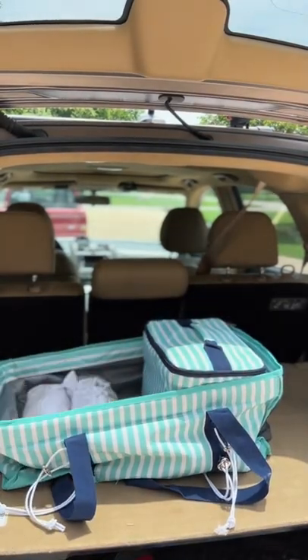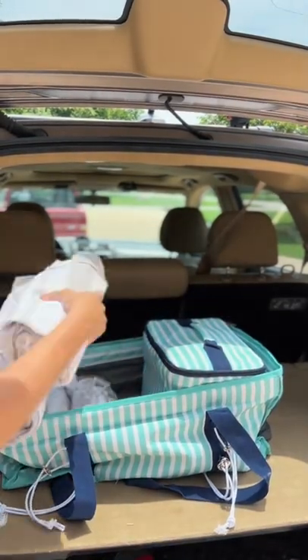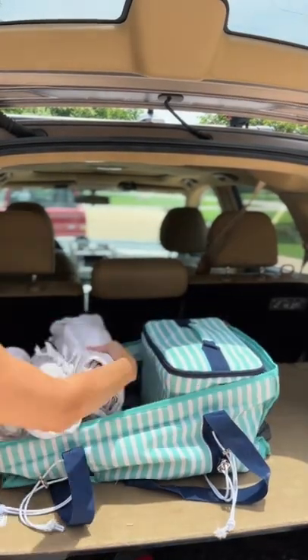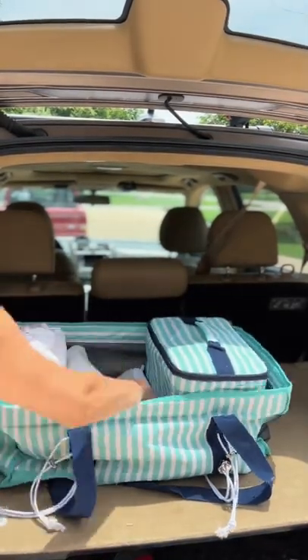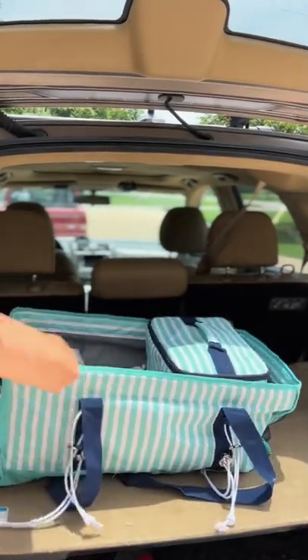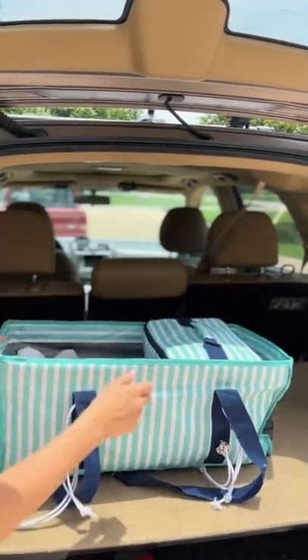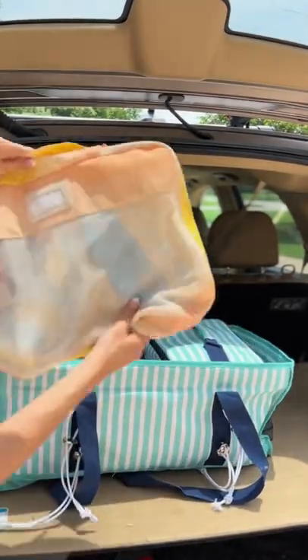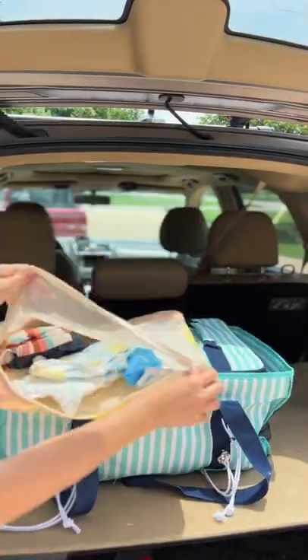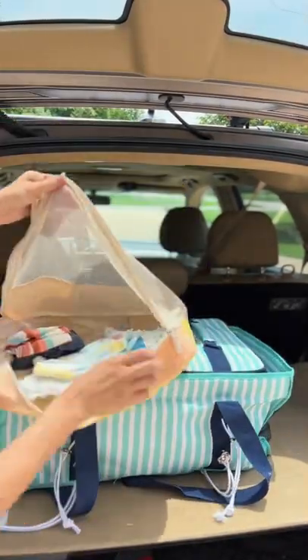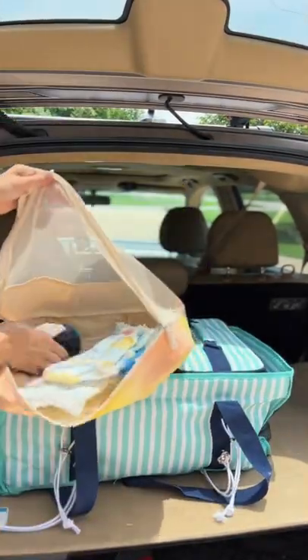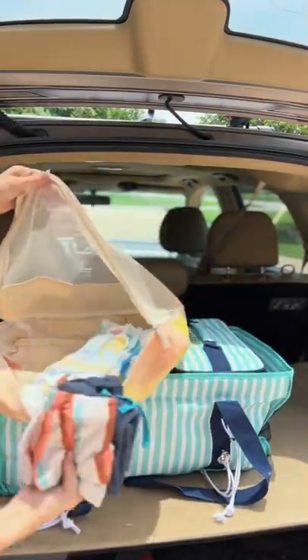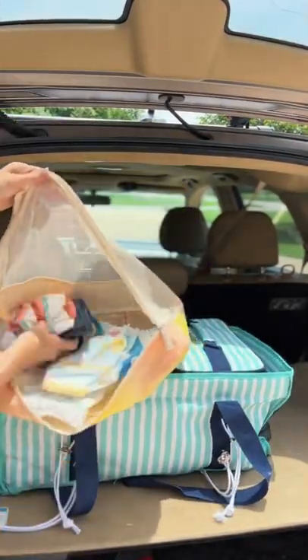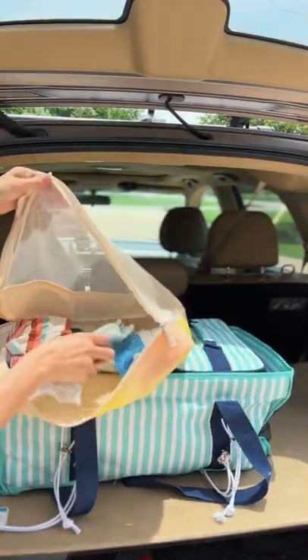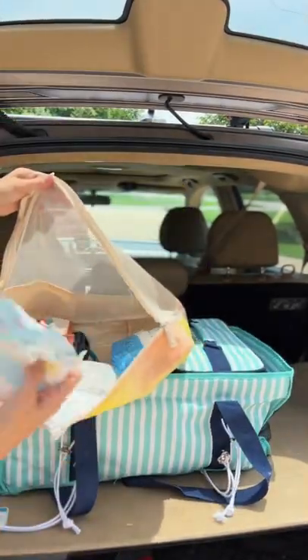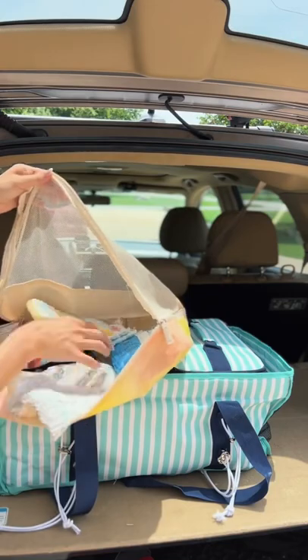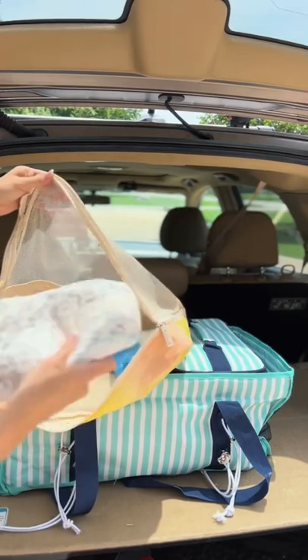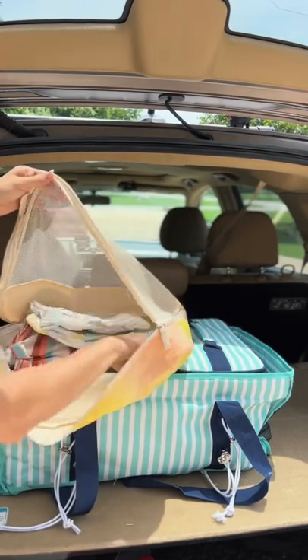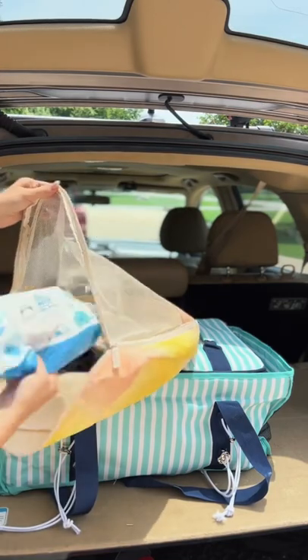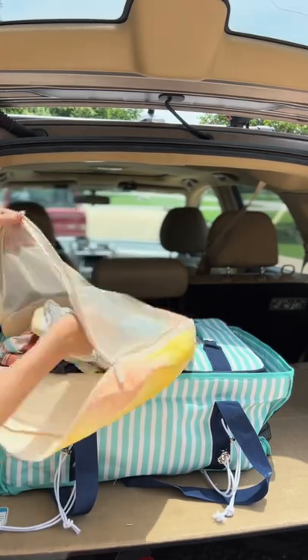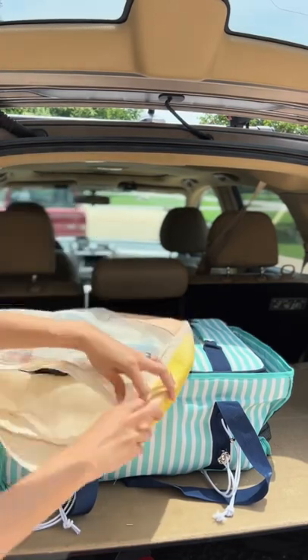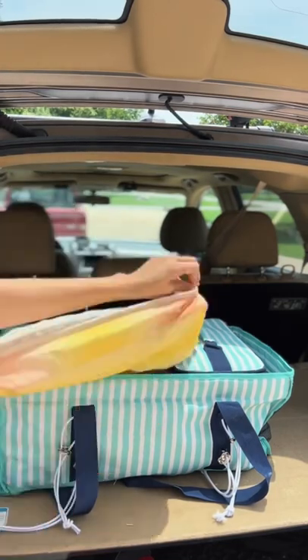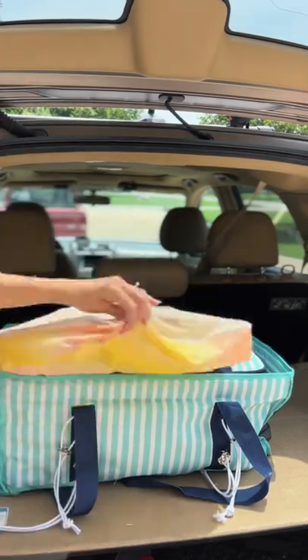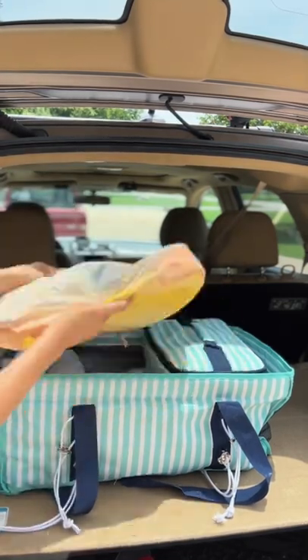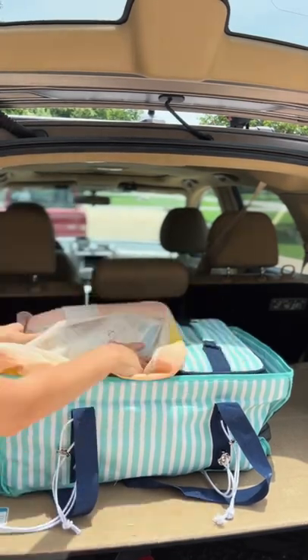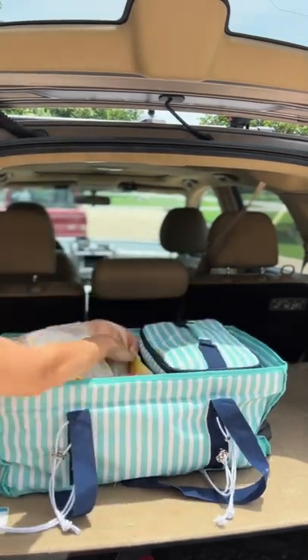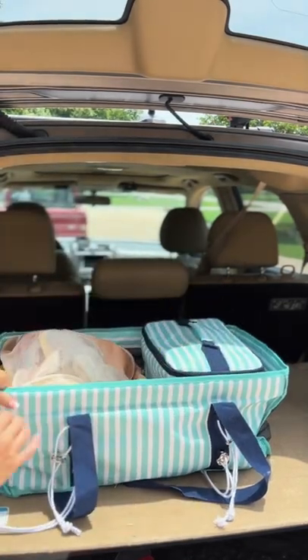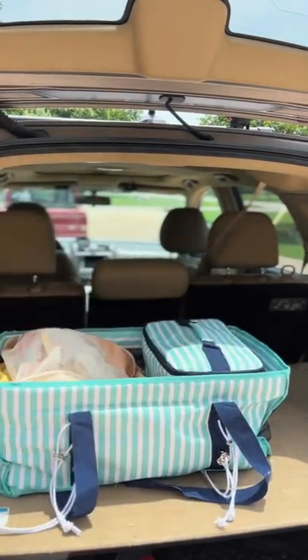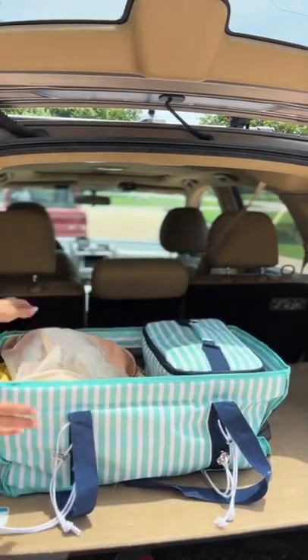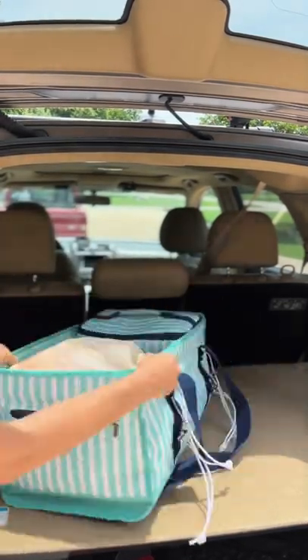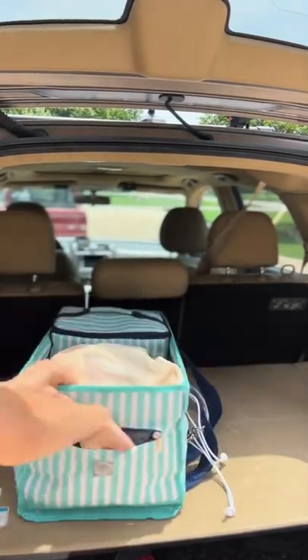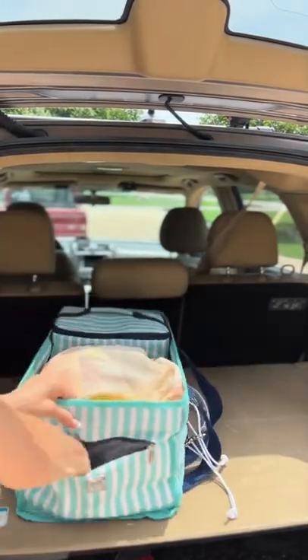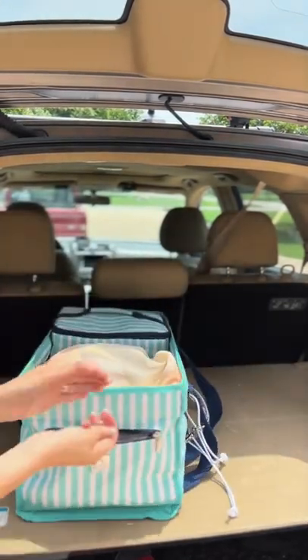First I add their water bottles into the ice chest and then put the towels and a packing cube that has a diaper, swim diaper, wipes, and a change of clothes for our youngest.